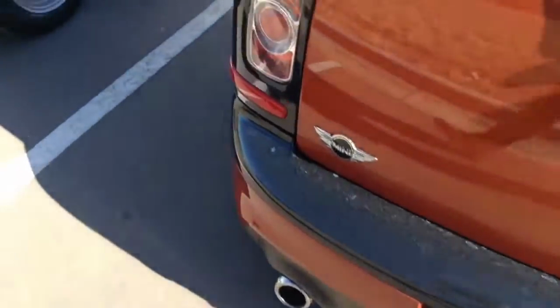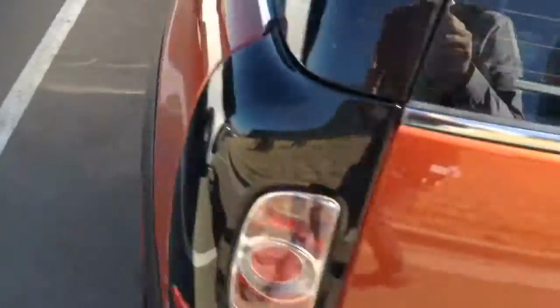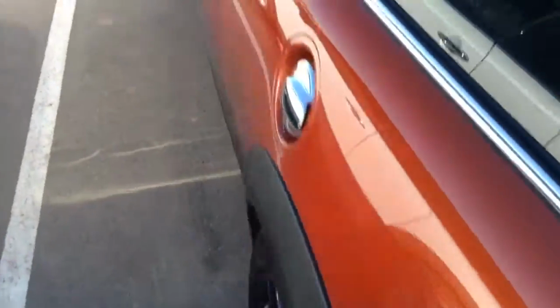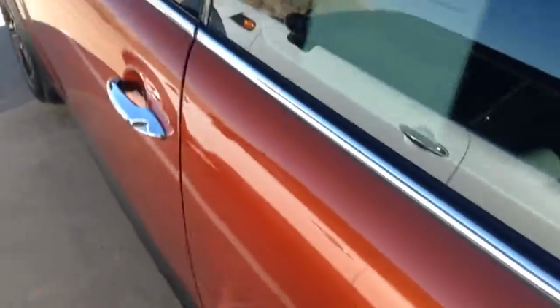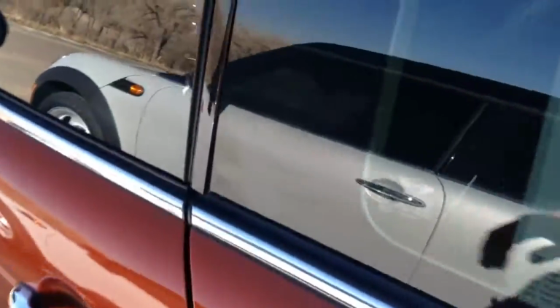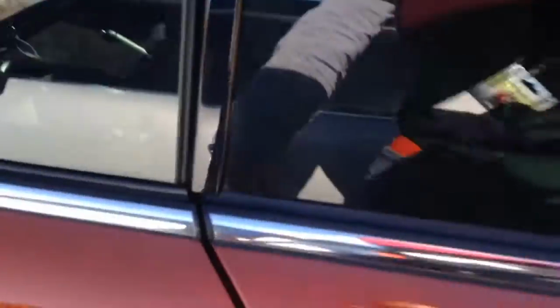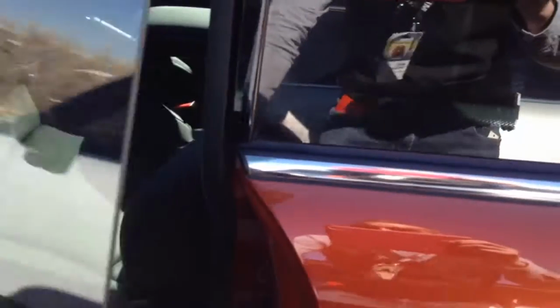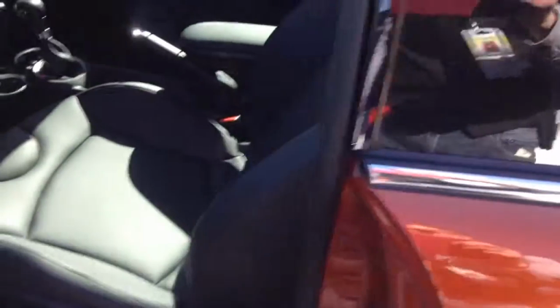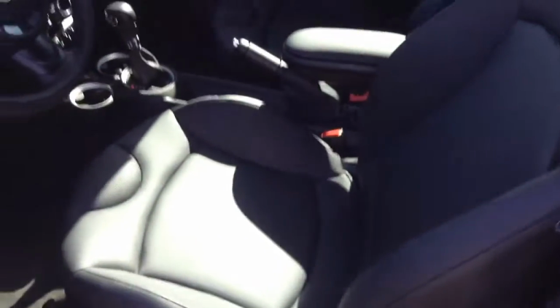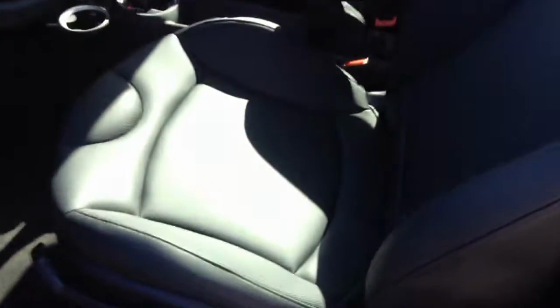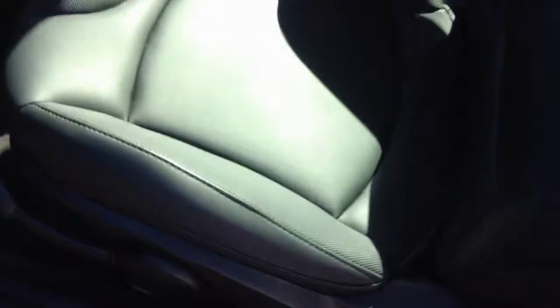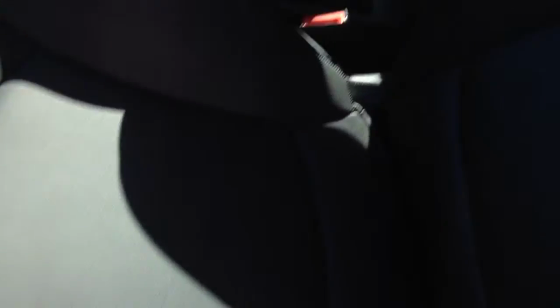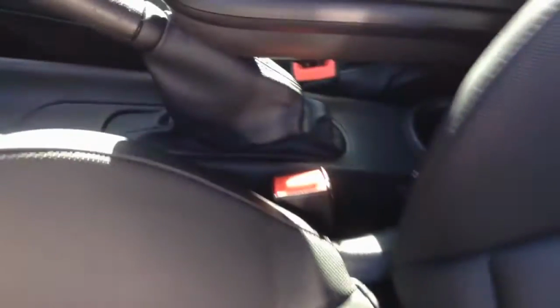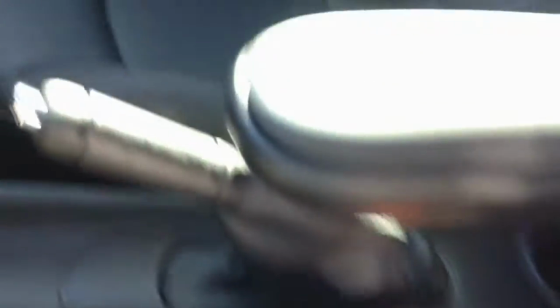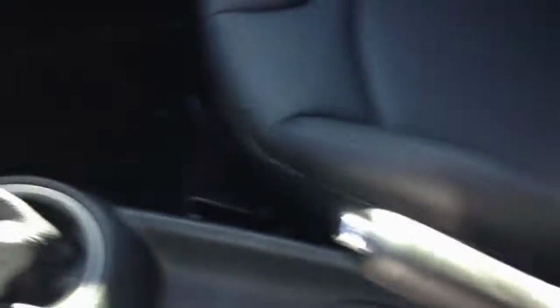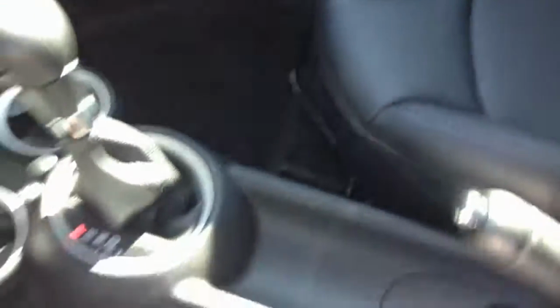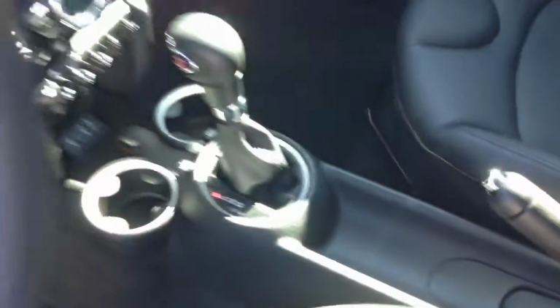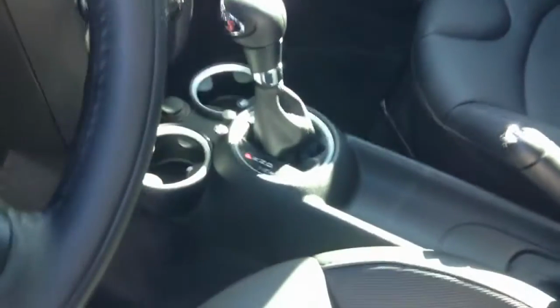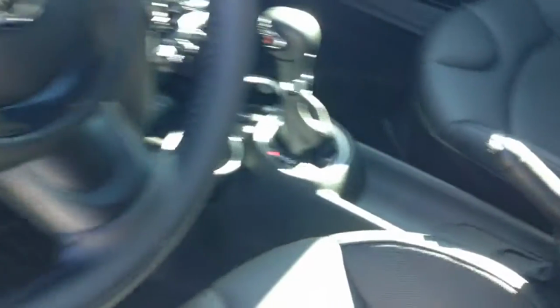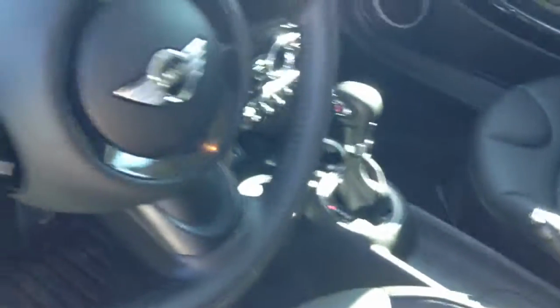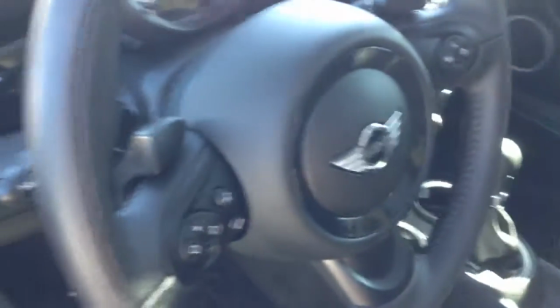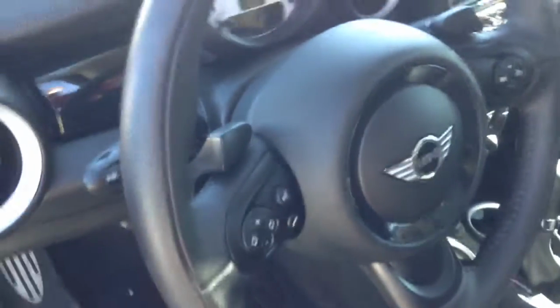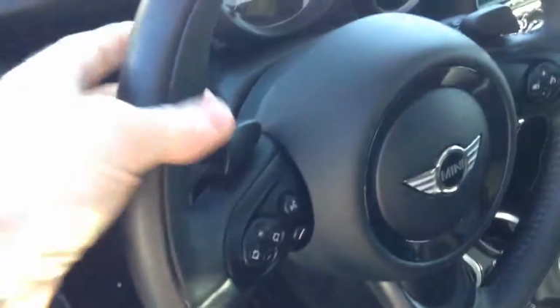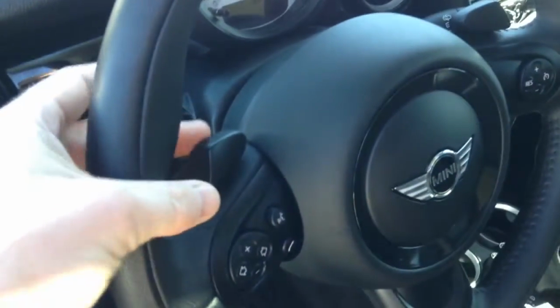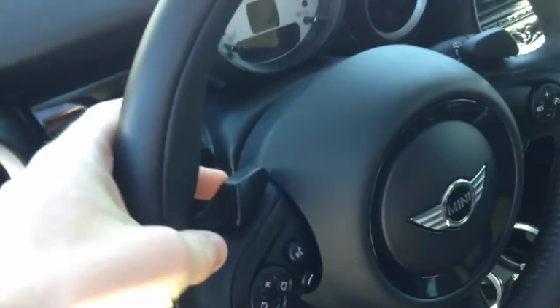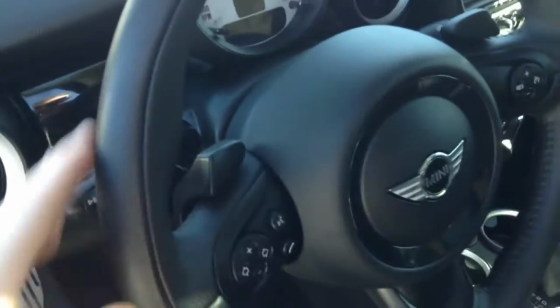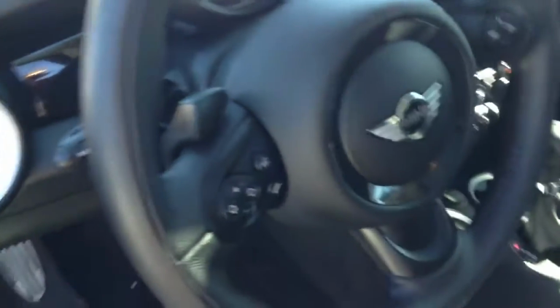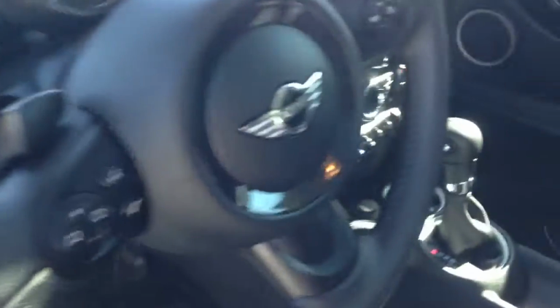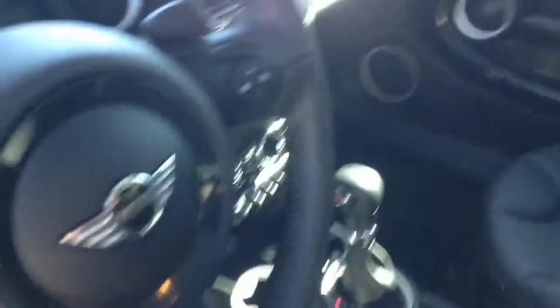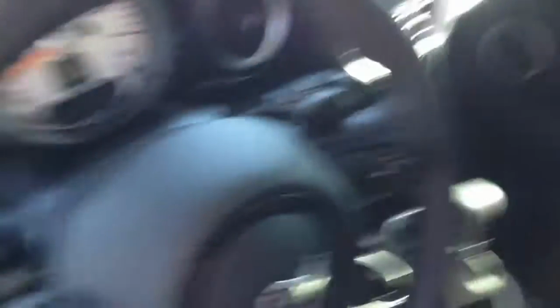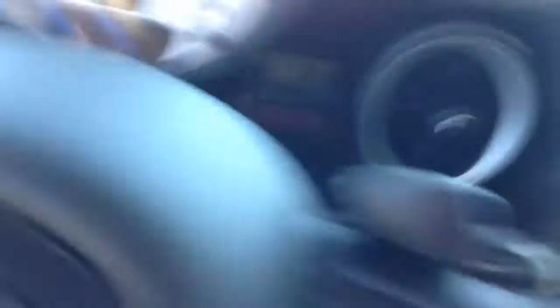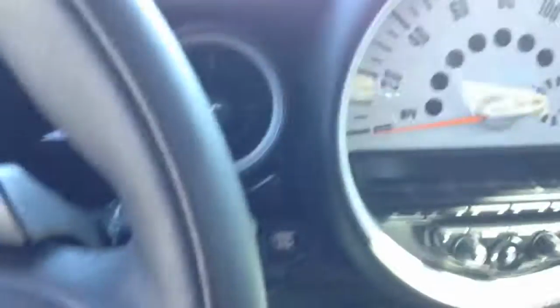As far as the interior, it's not white — we have the black leatherette. It is a sport automatic transmission; it has the paddle shifters here. Overall, really, really clean car.